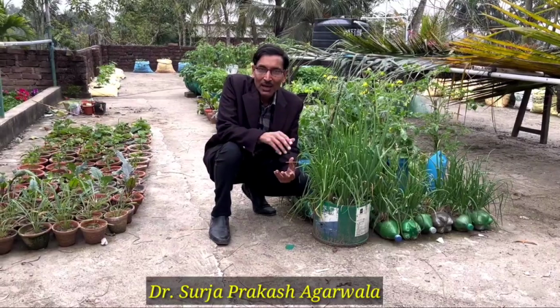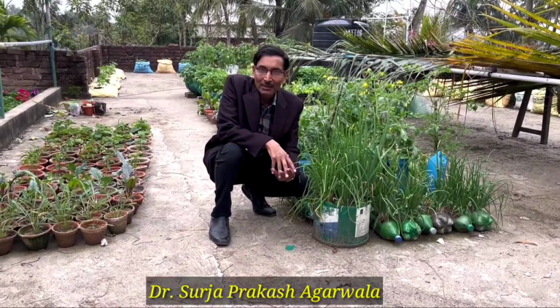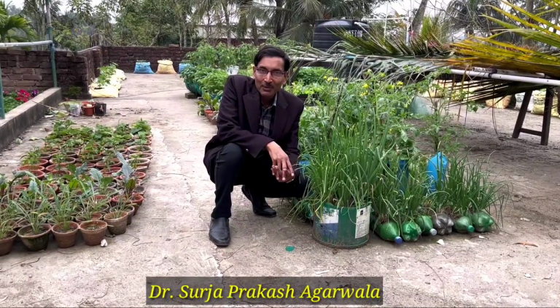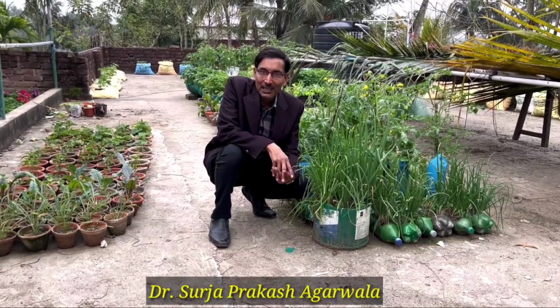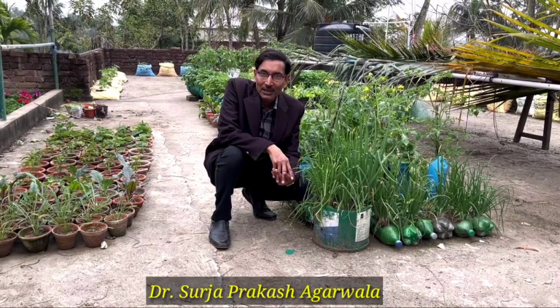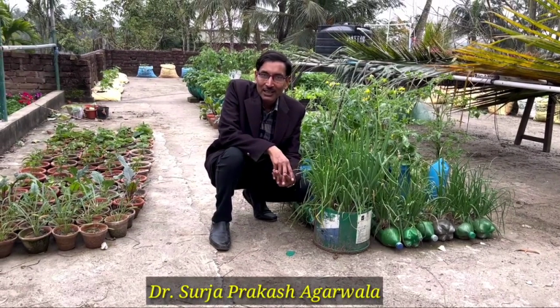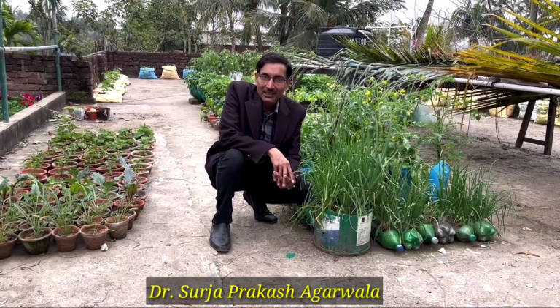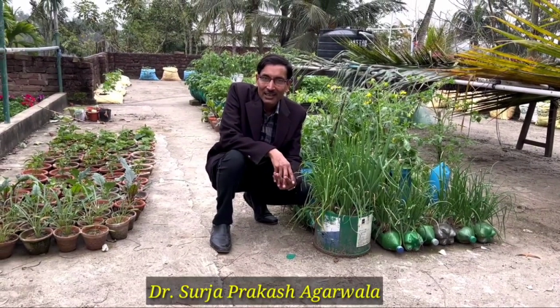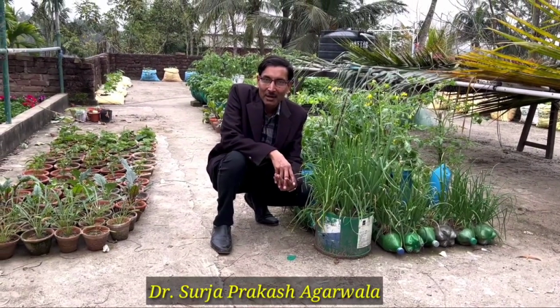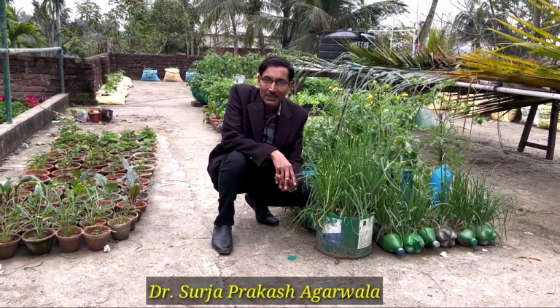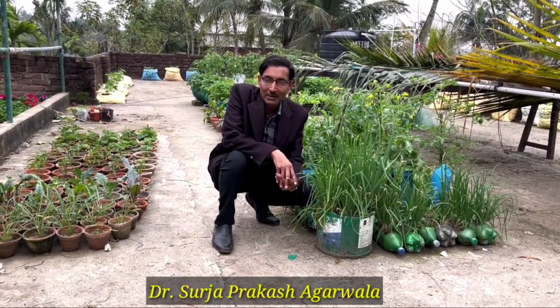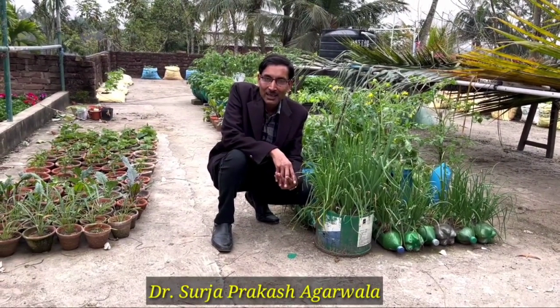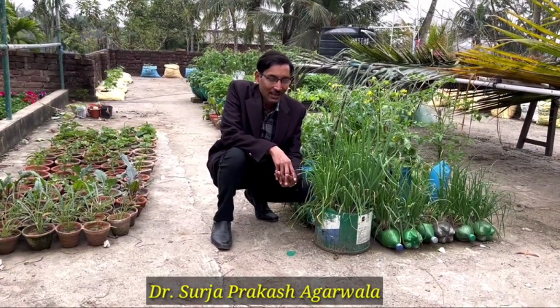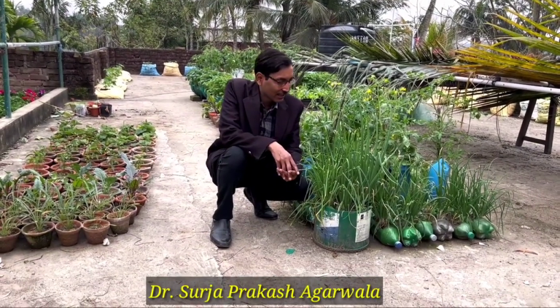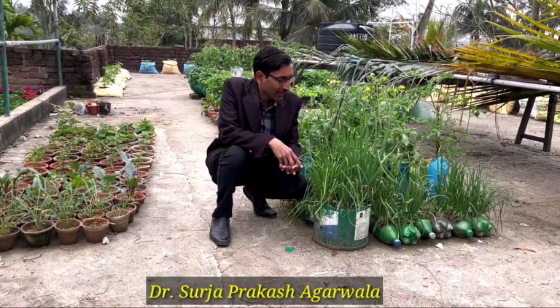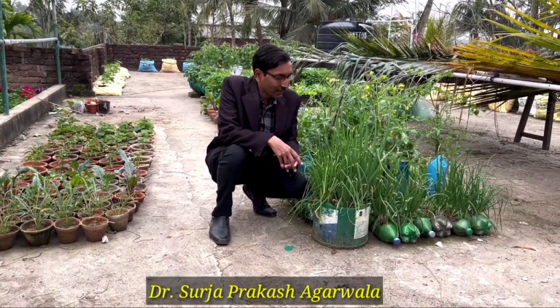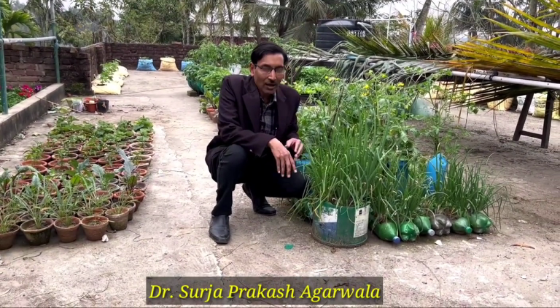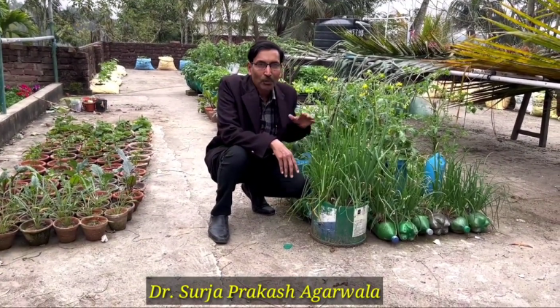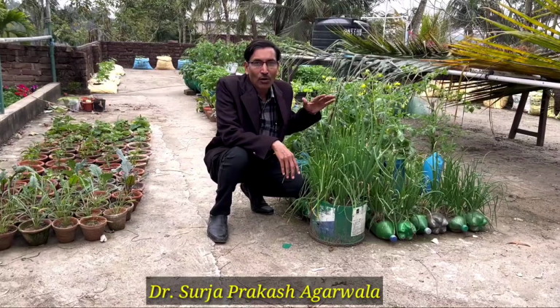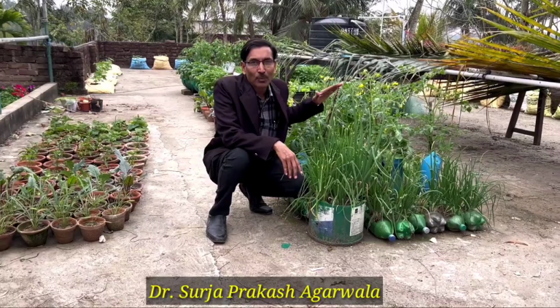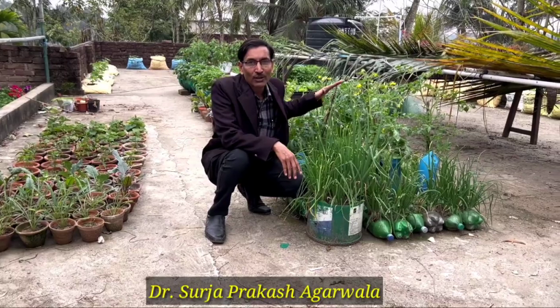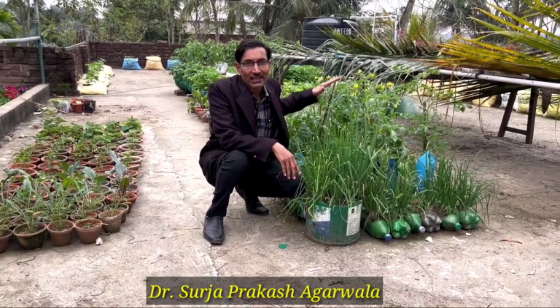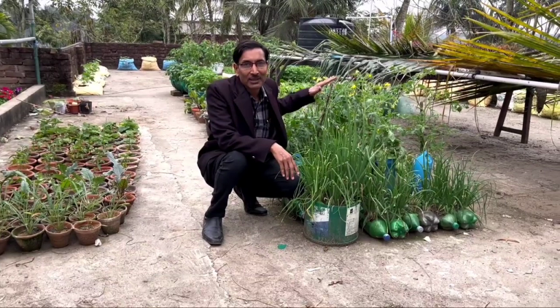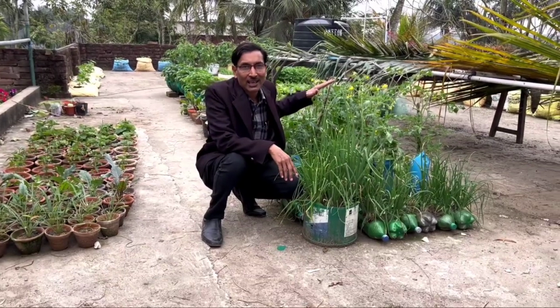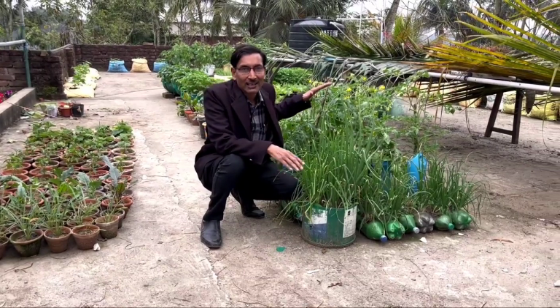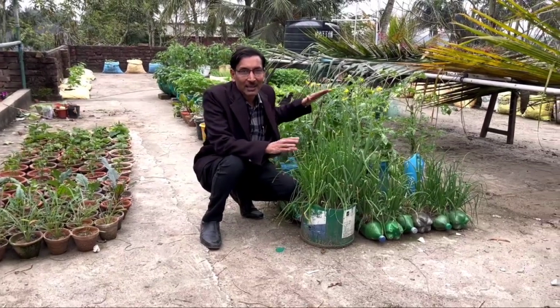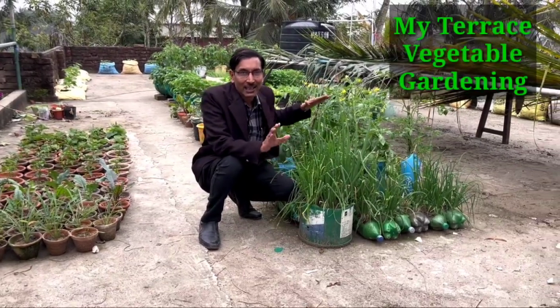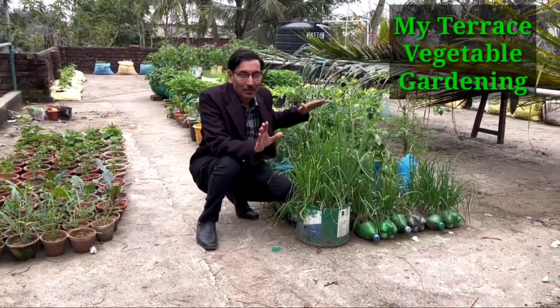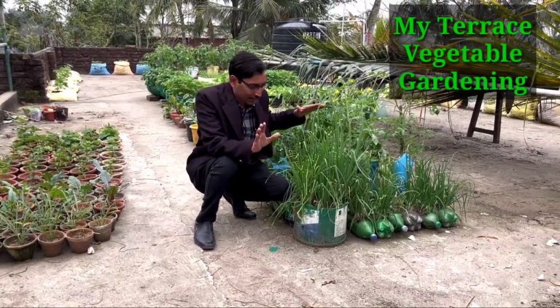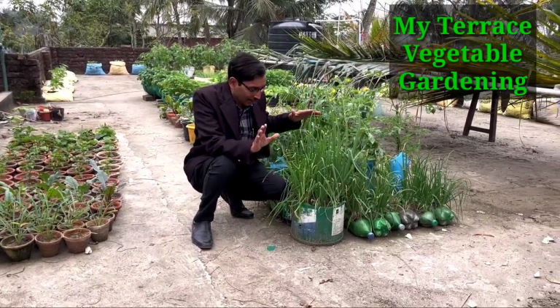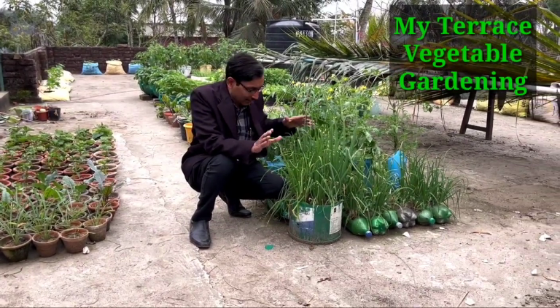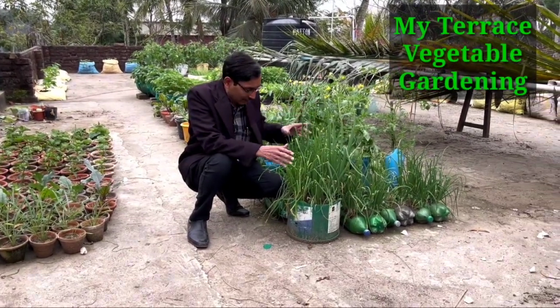Good morning friends. I am Surya Agrawal and I am showing you today my terrace garden that is full of kitchen gardening materials, full of vegetable plants.